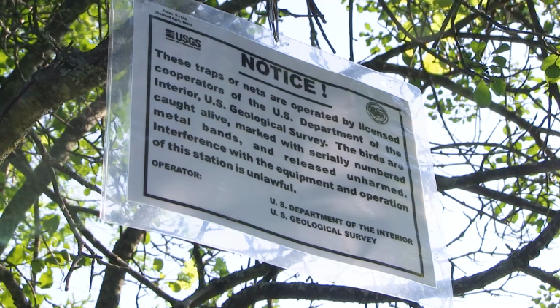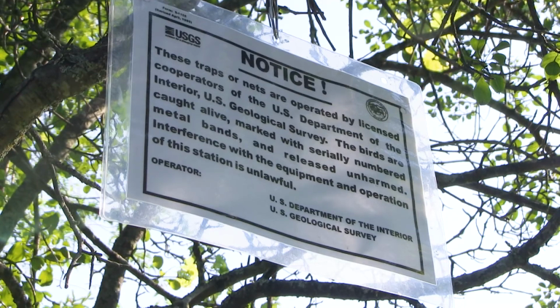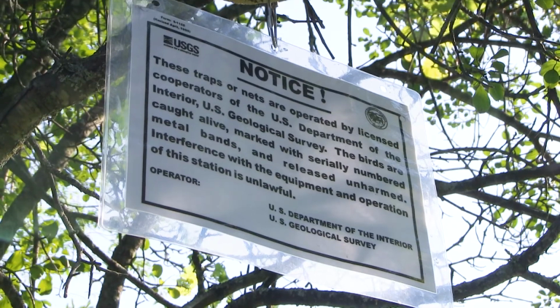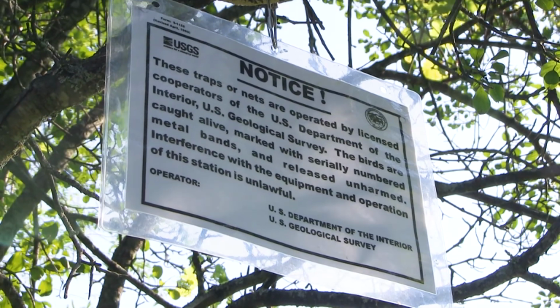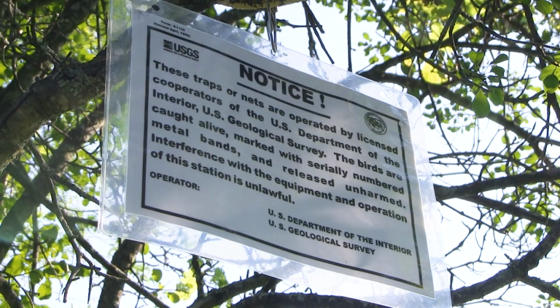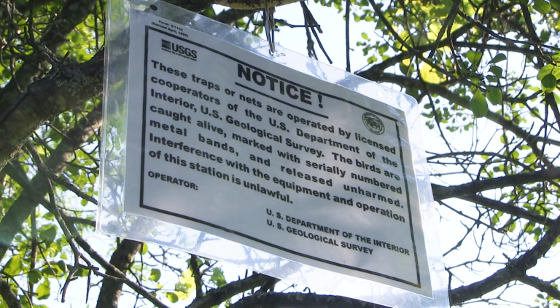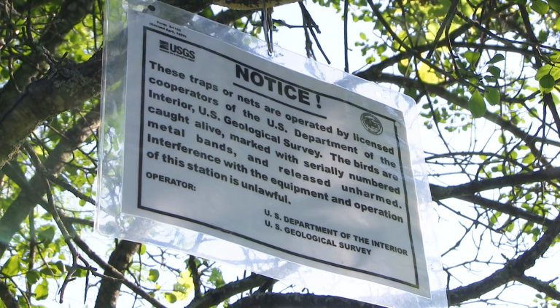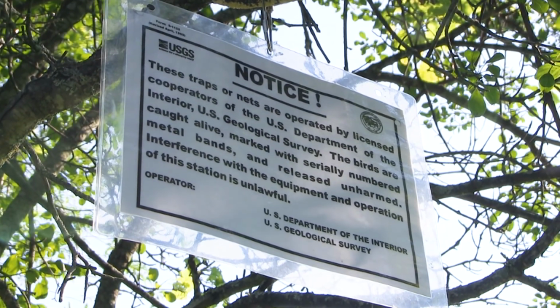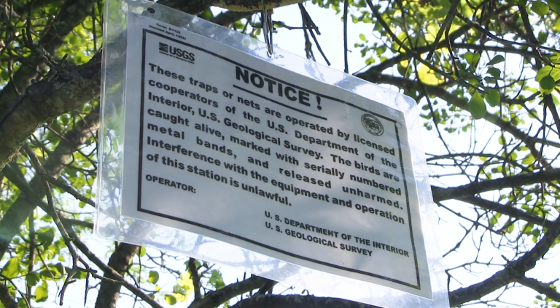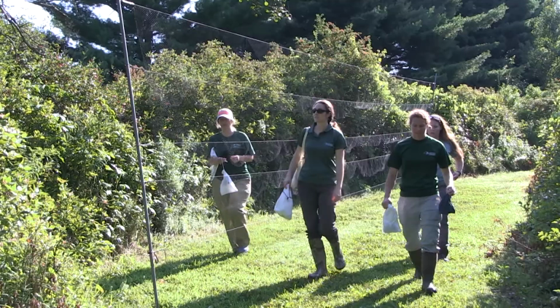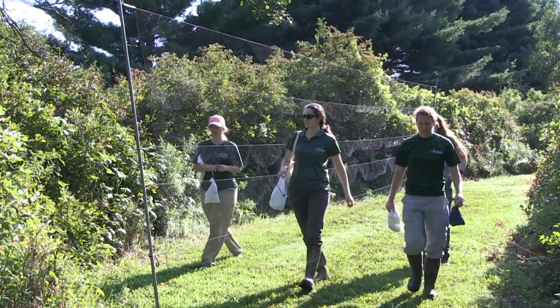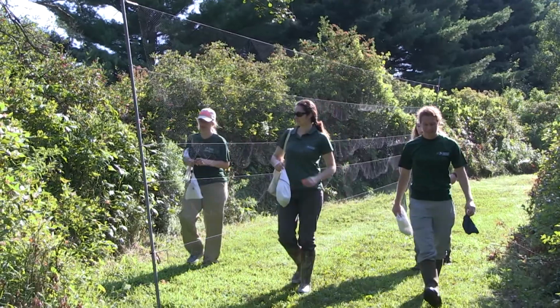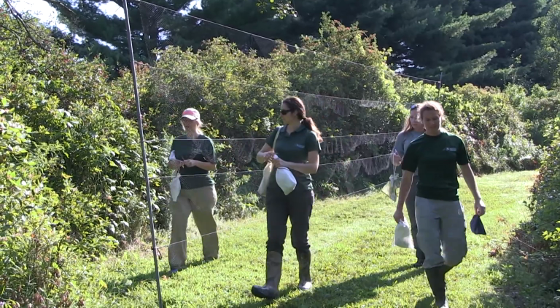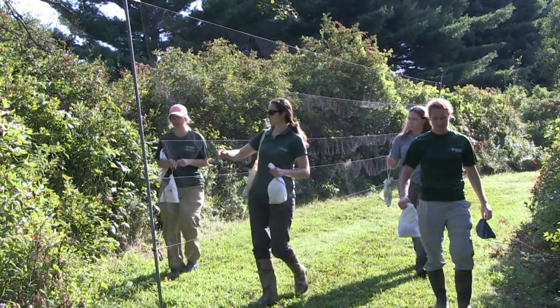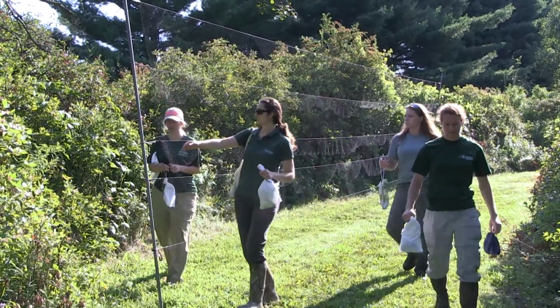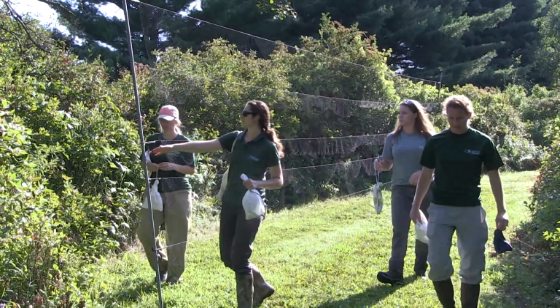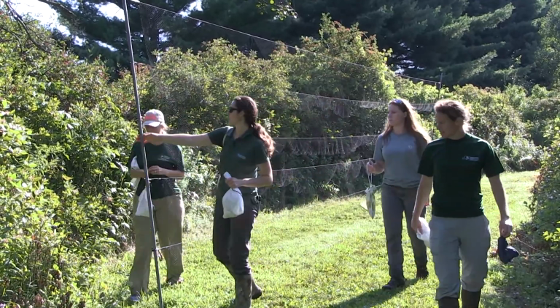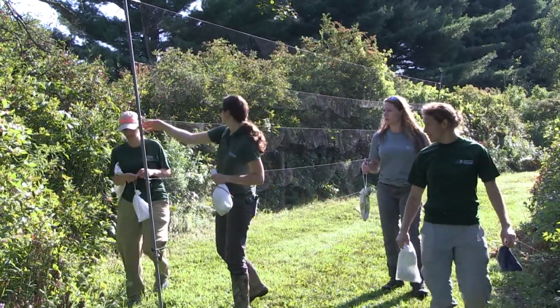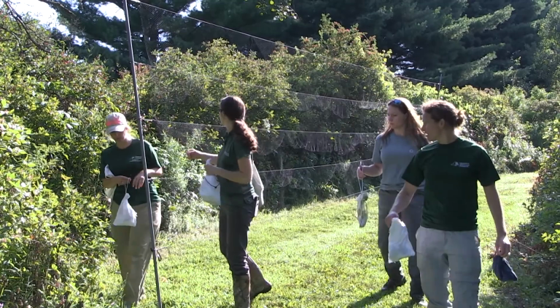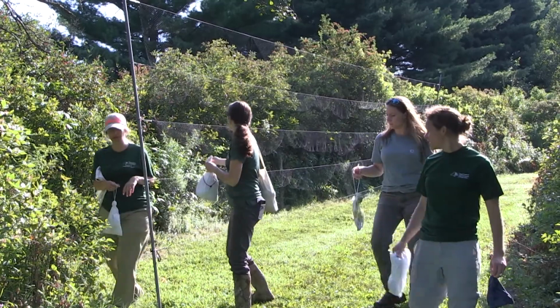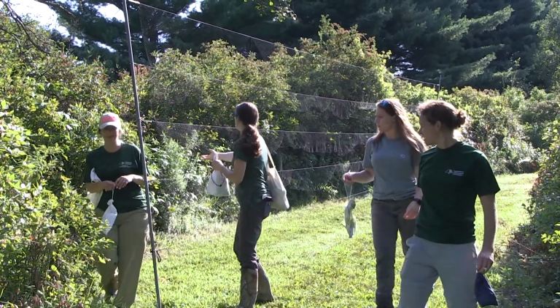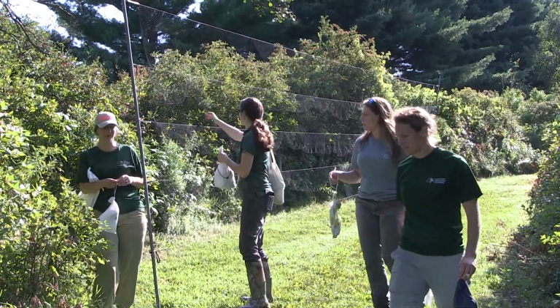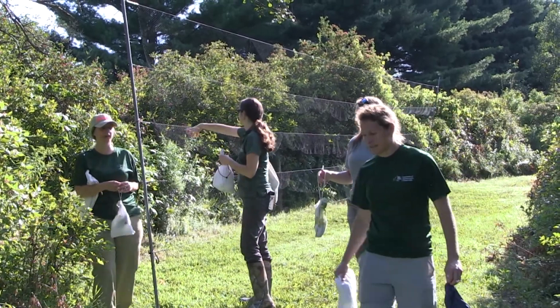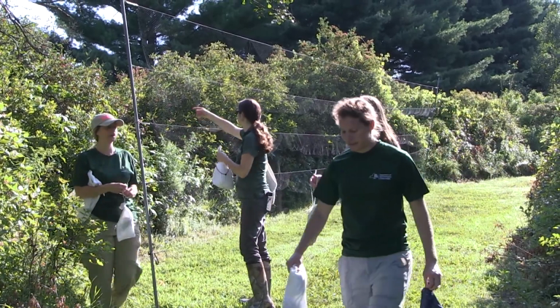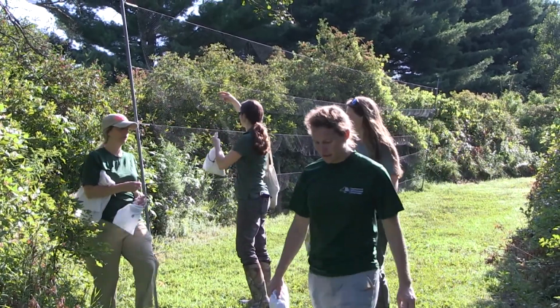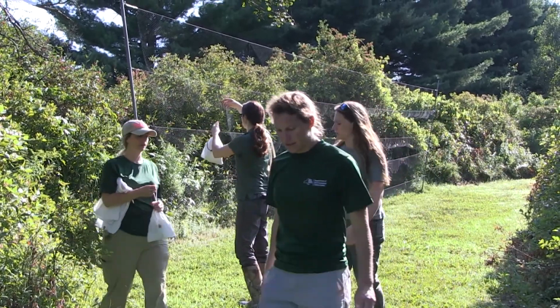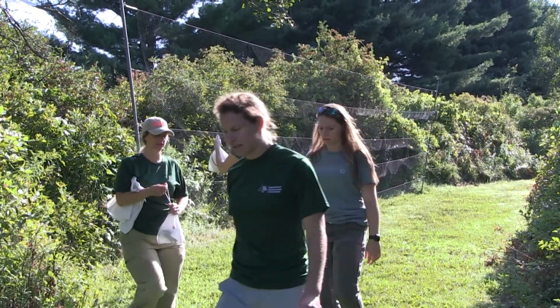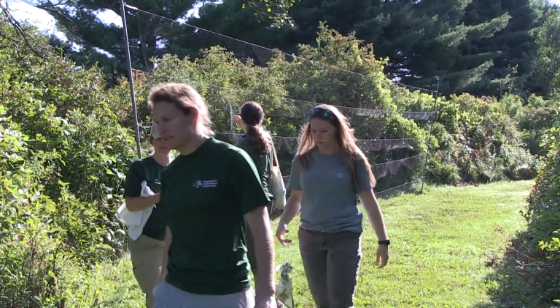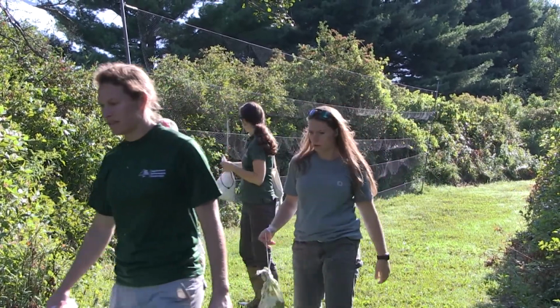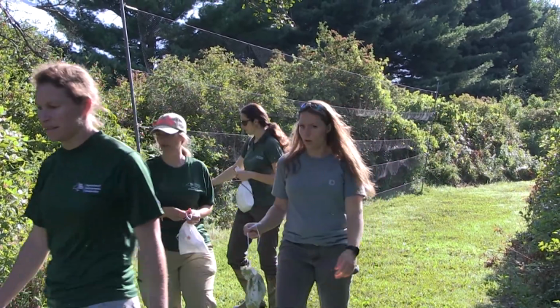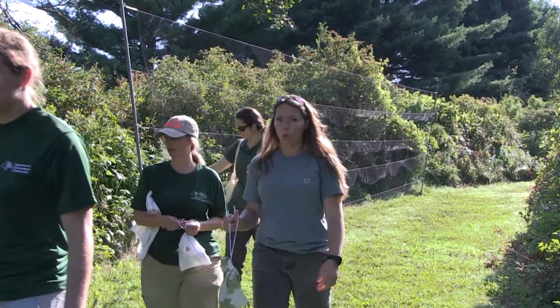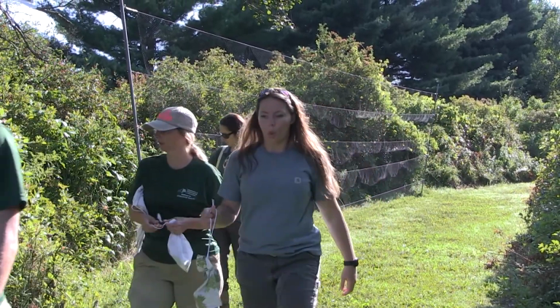We carefully extract them from the net, place the bird into a bird bag, and that's a way to safely transport the birds back to our banding station.